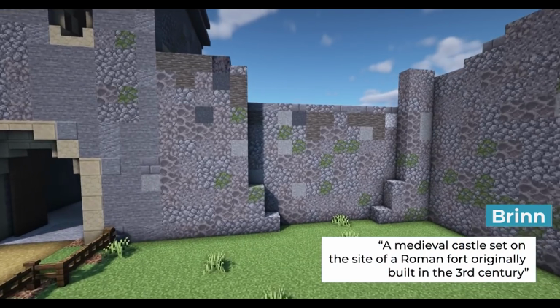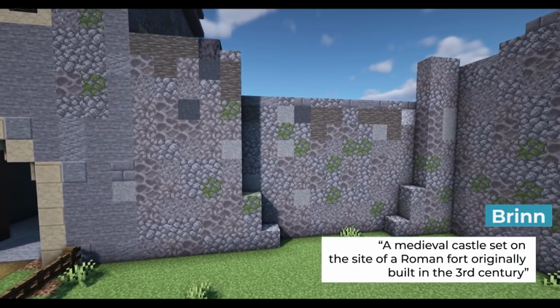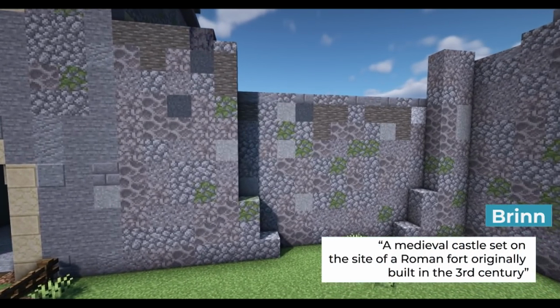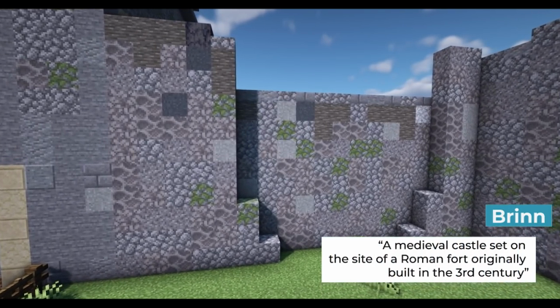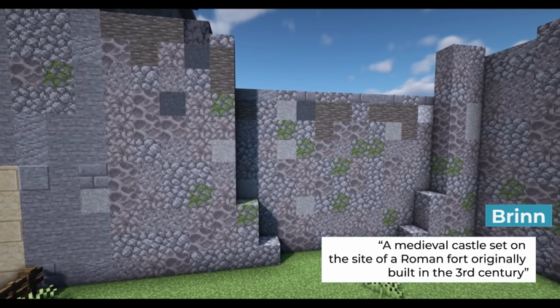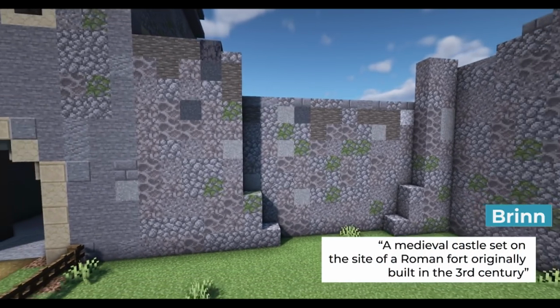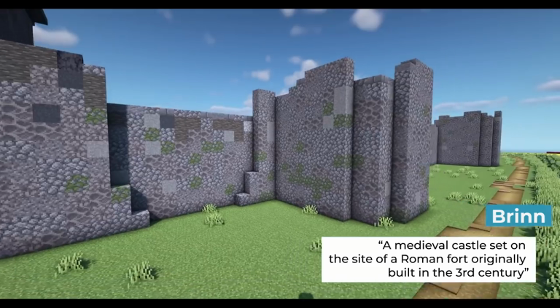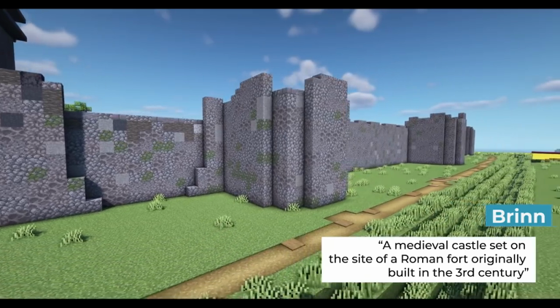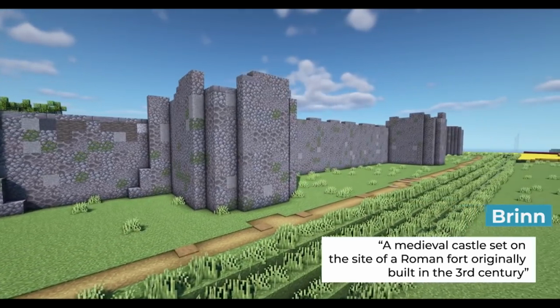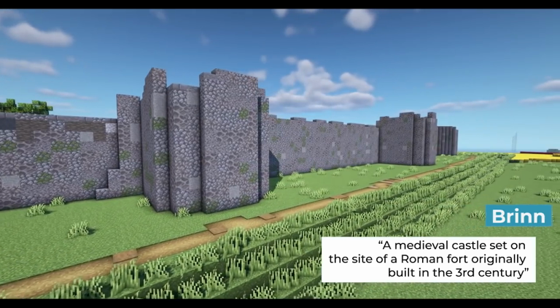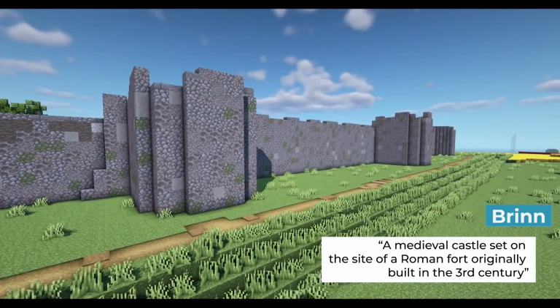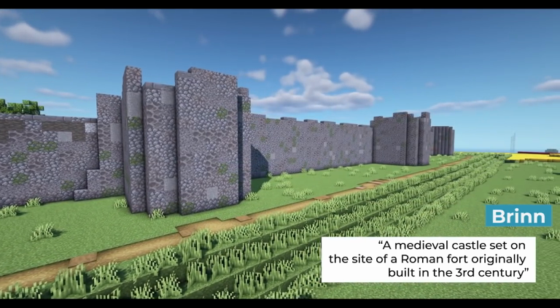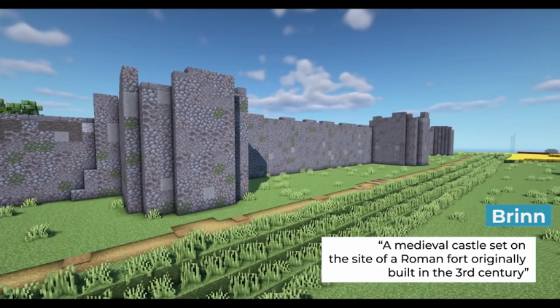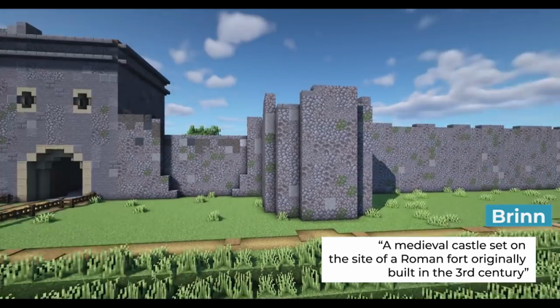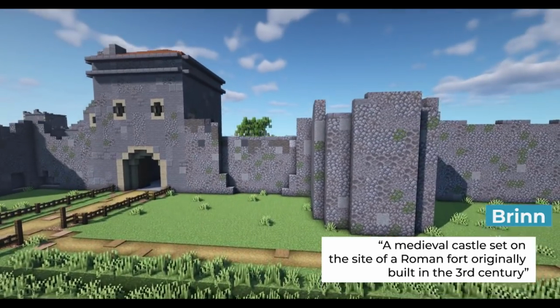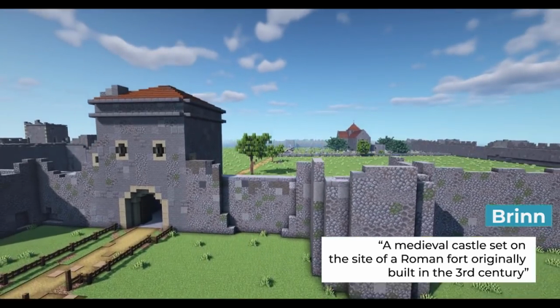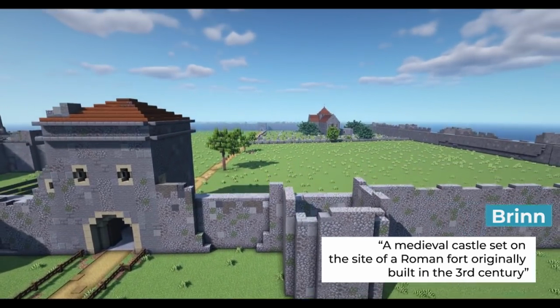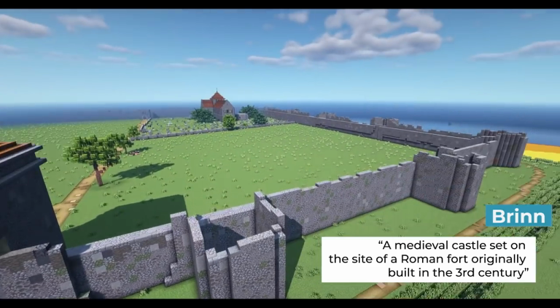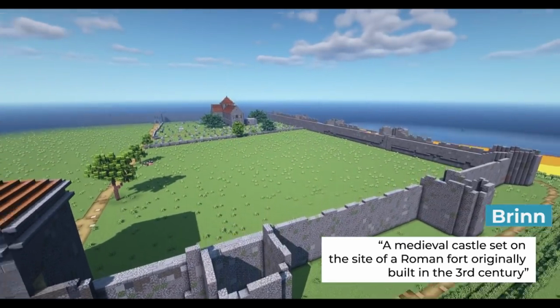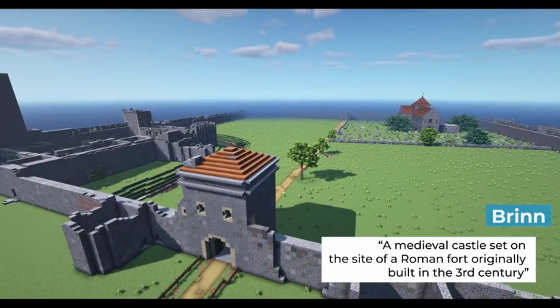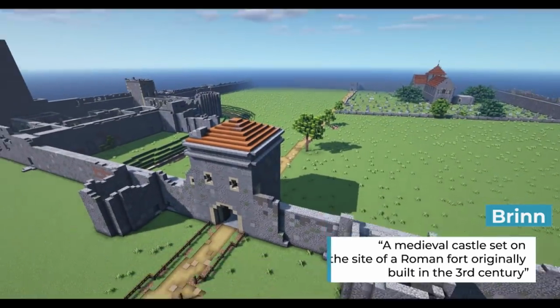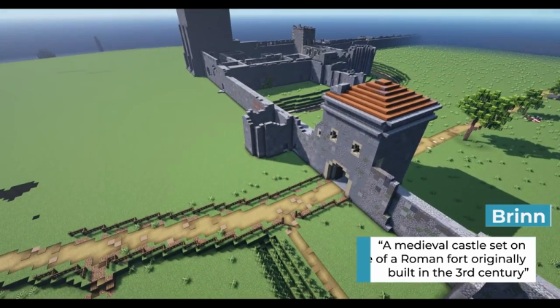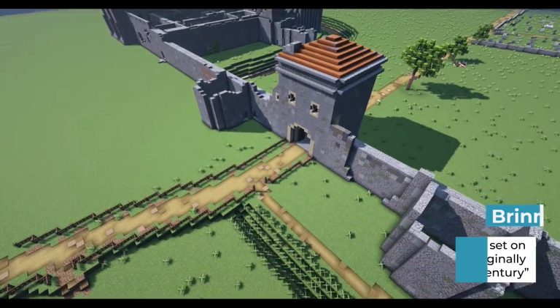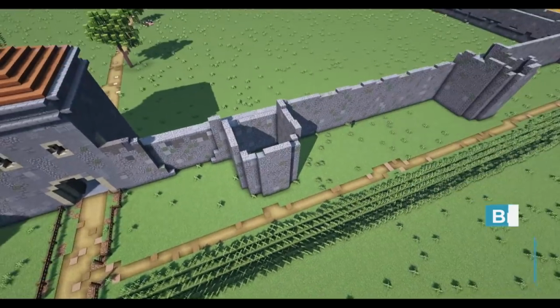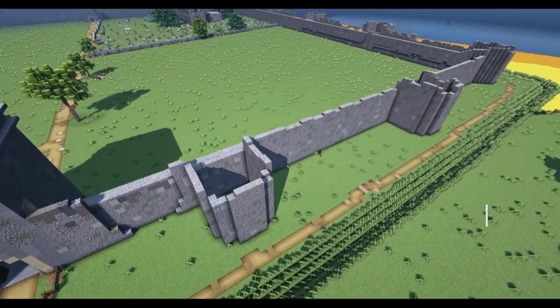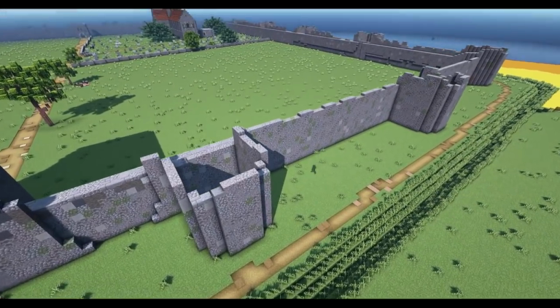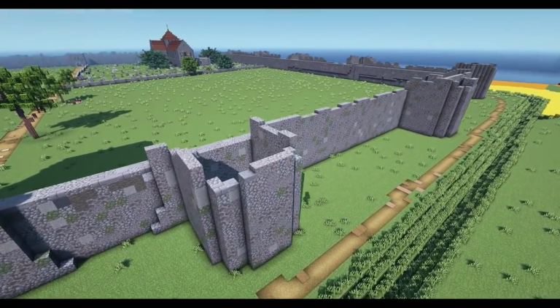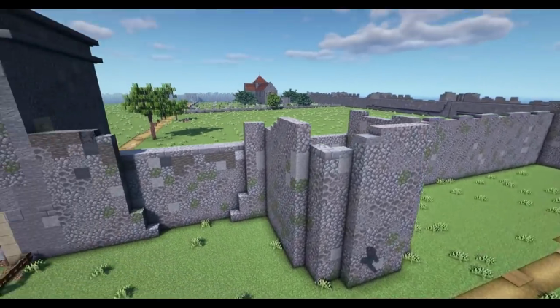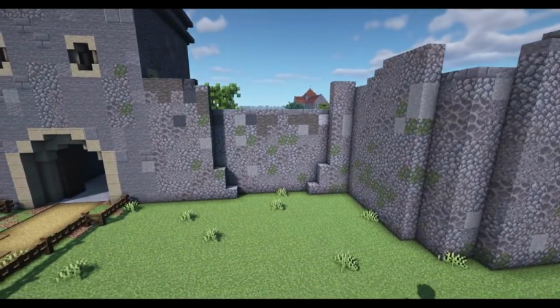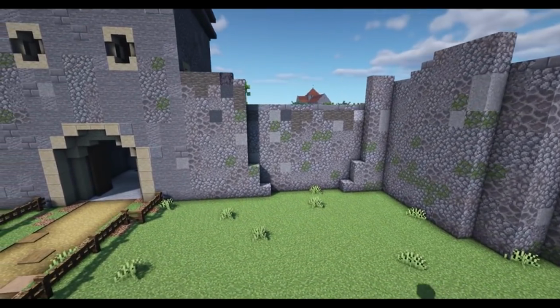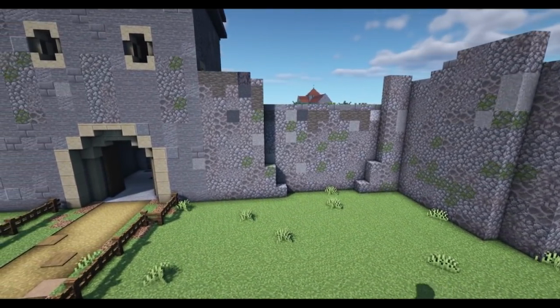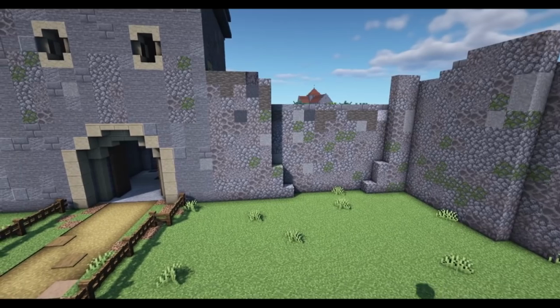In real life, this castle is right next to the sea in the Portsmouth direction, and it was actually built as a Roman fort, which gives it this nice square footing. Most of the walls around it were actually still the Roman walls that have just been reinforced over time.